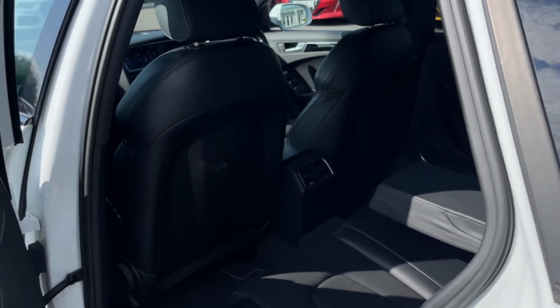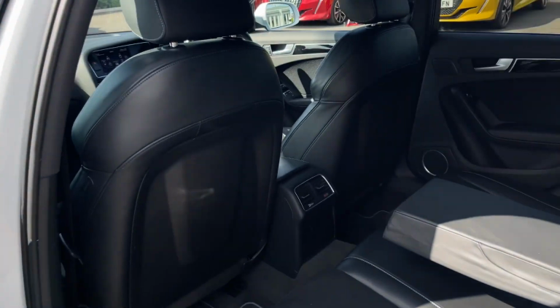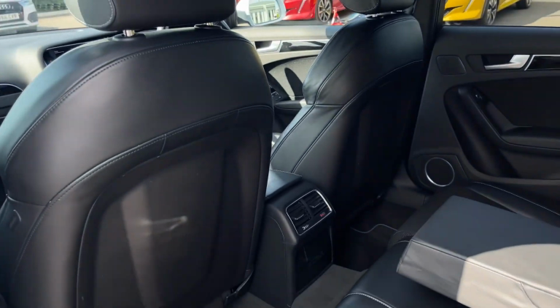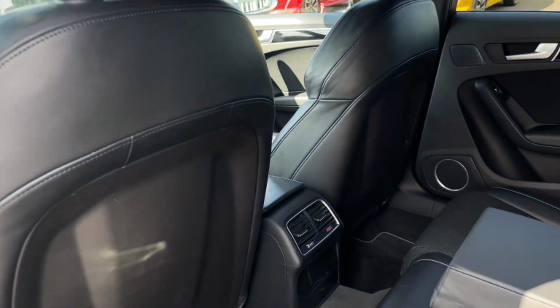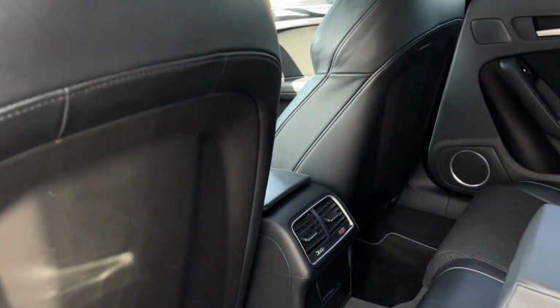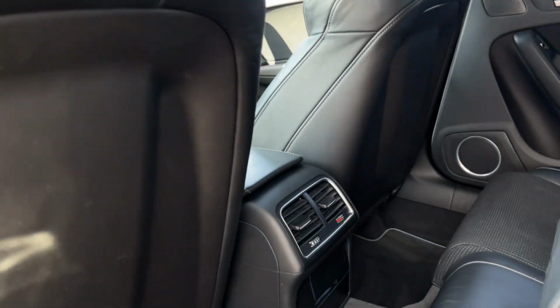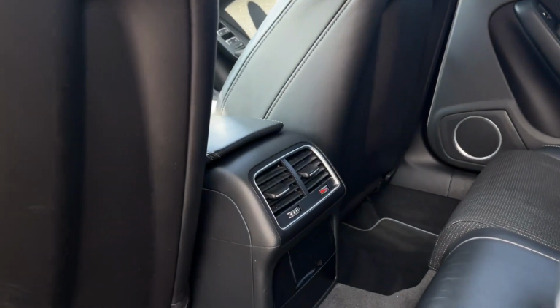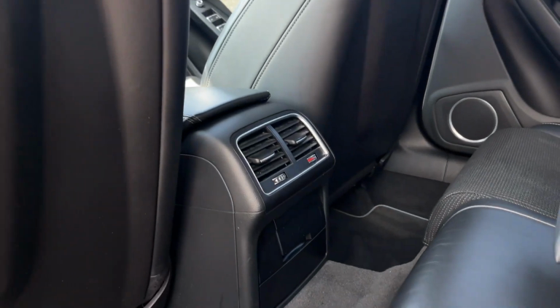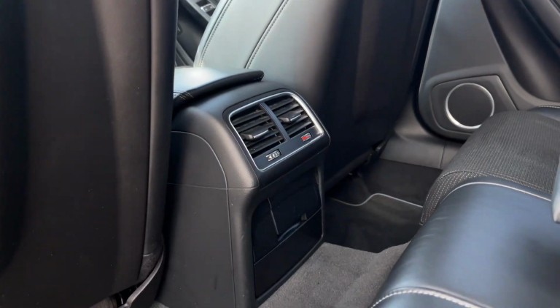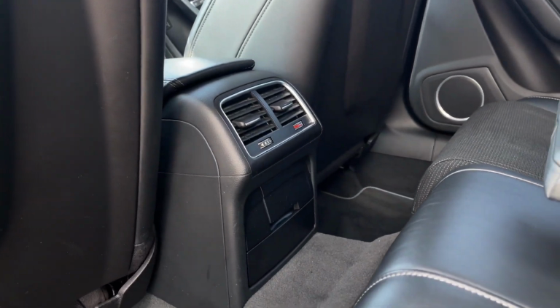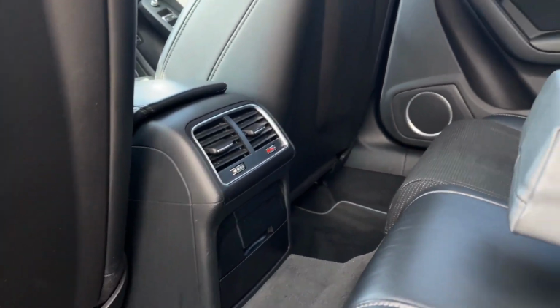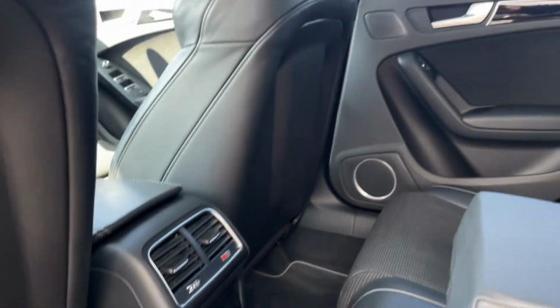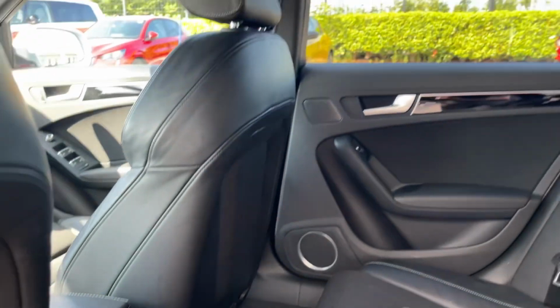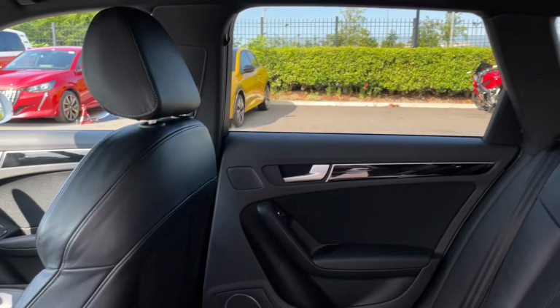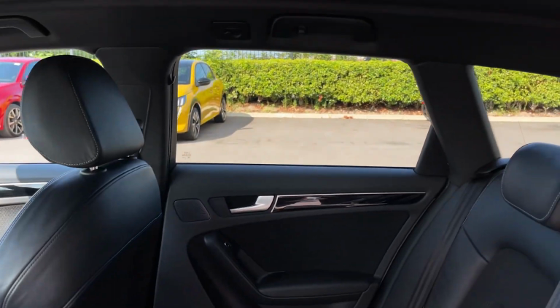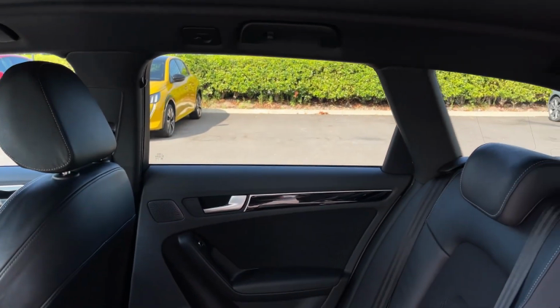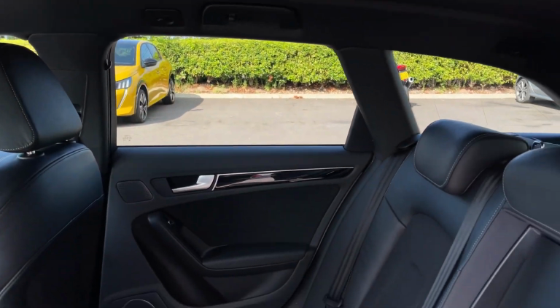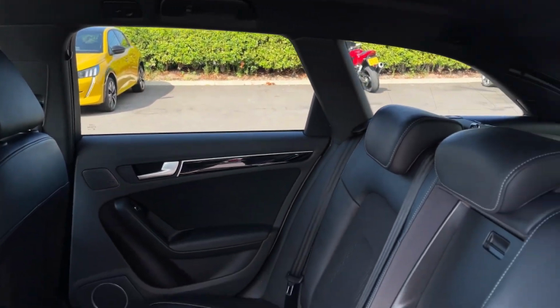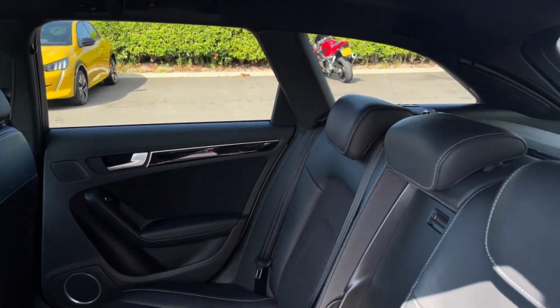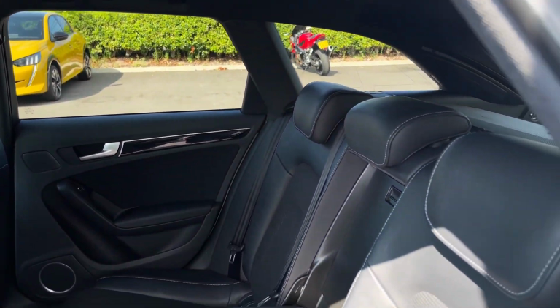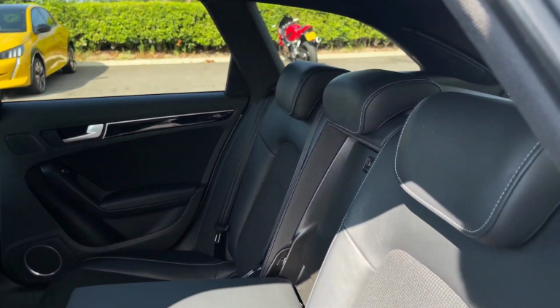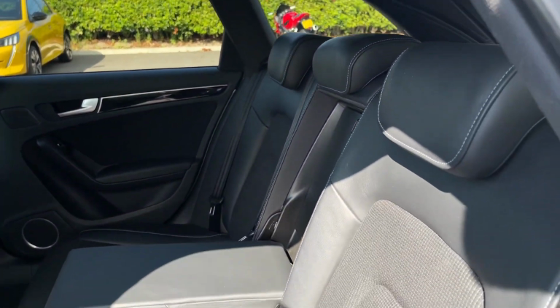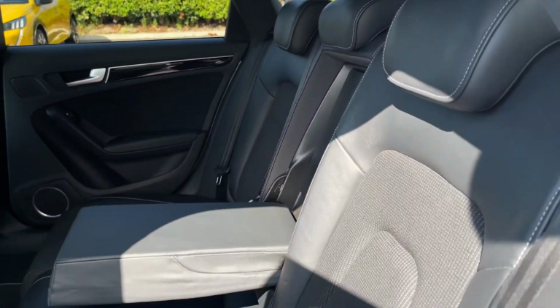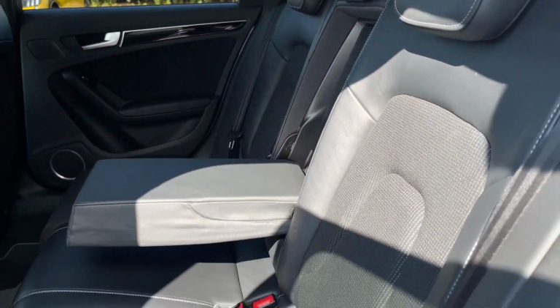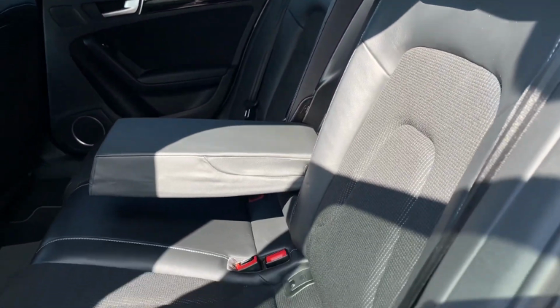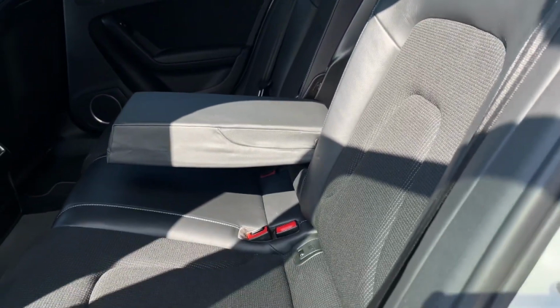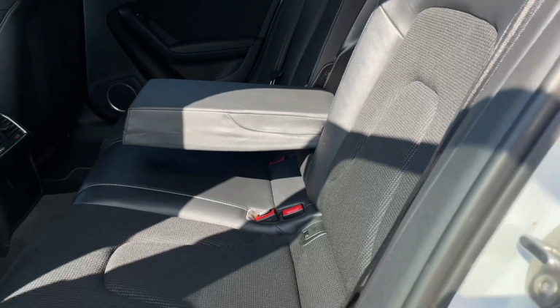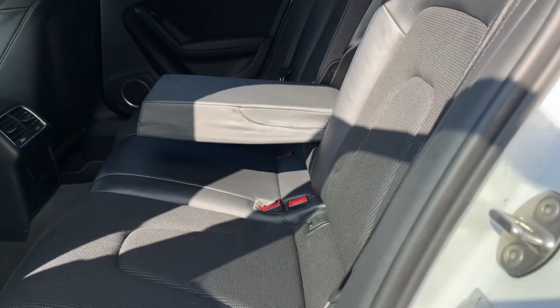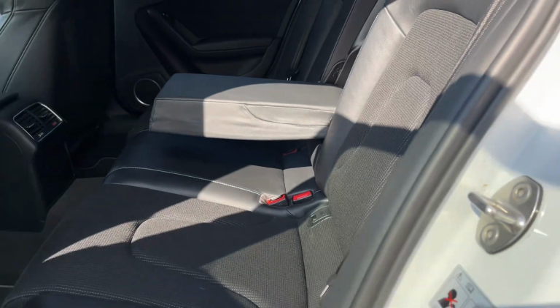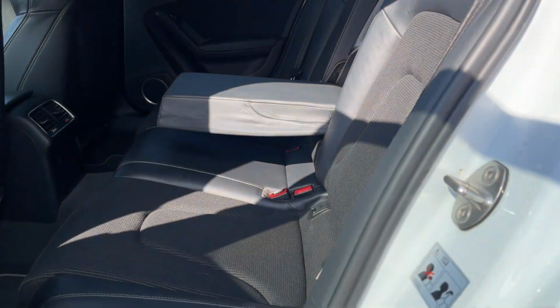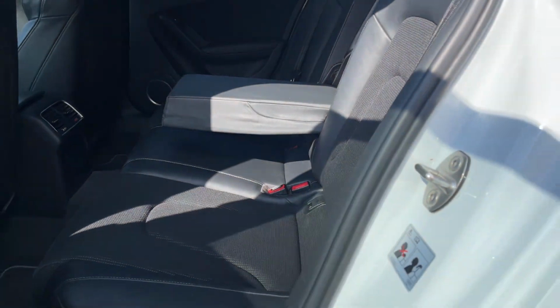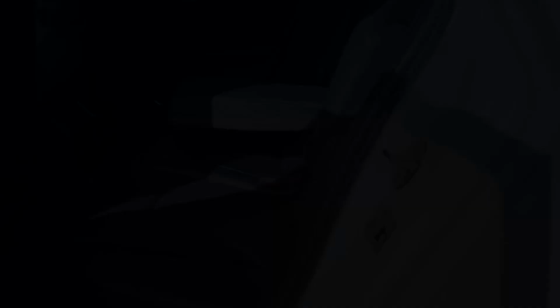Into the rear seating now, you've got the vent controls in the centre, adjusting the temperature as well as the fan speed. Tinted rear windows, gorgeous leather upholstery with the part-cloth detailing down the centre, and ISO-fix mounting points.